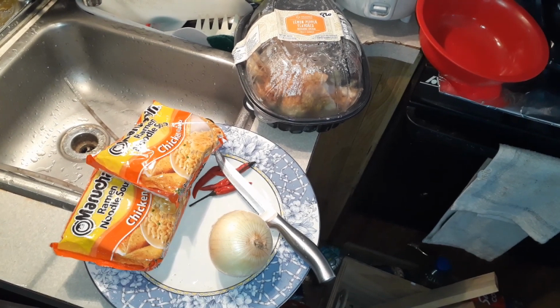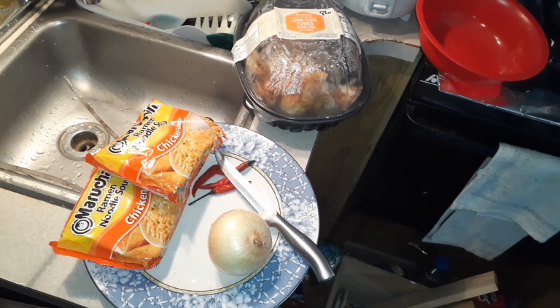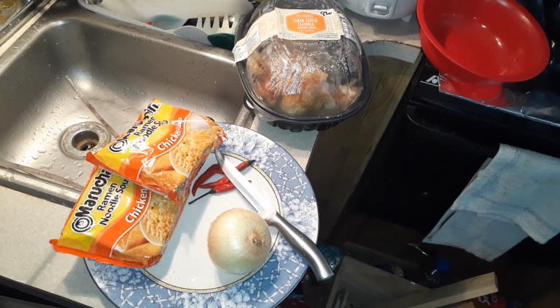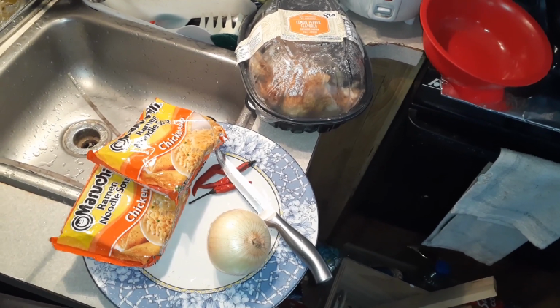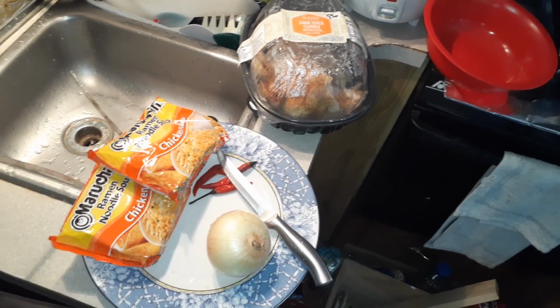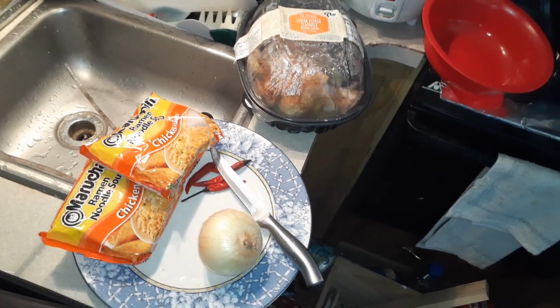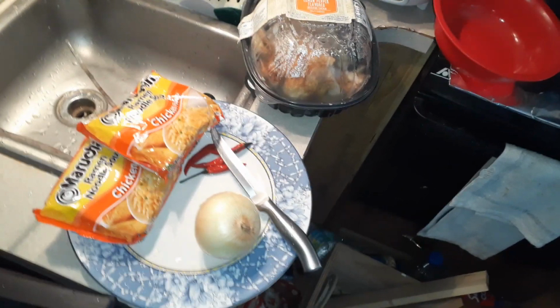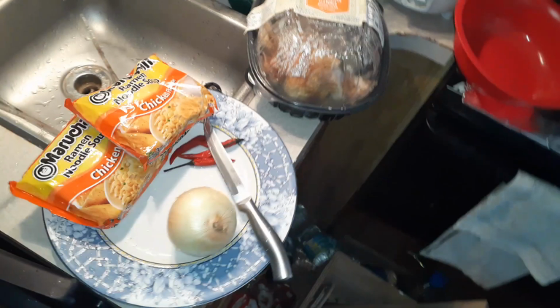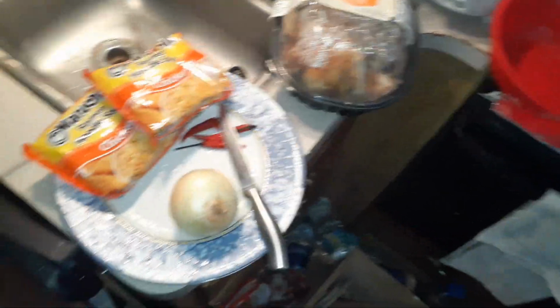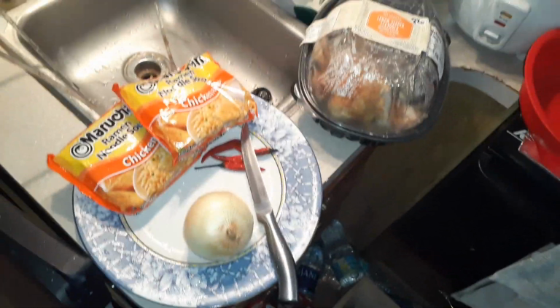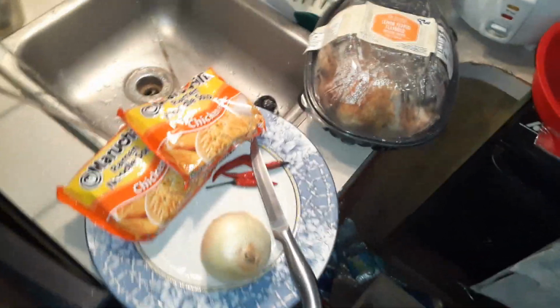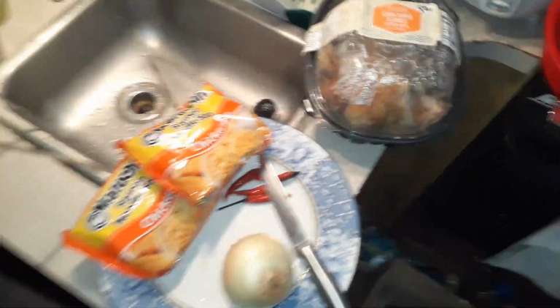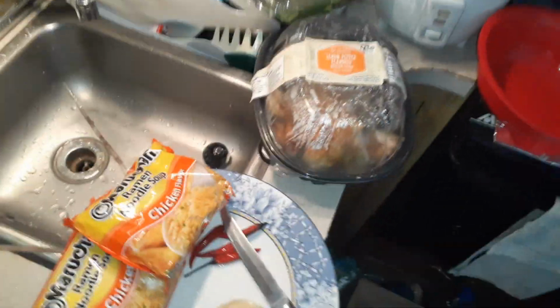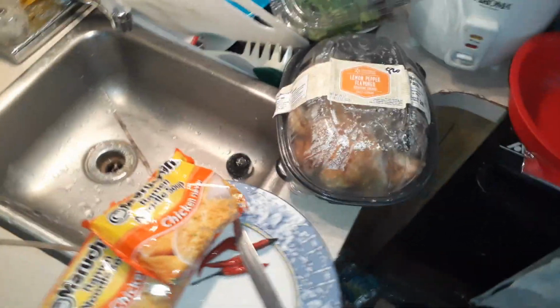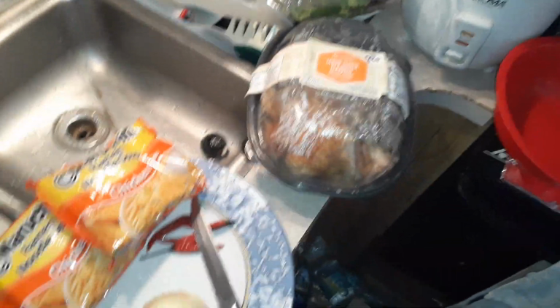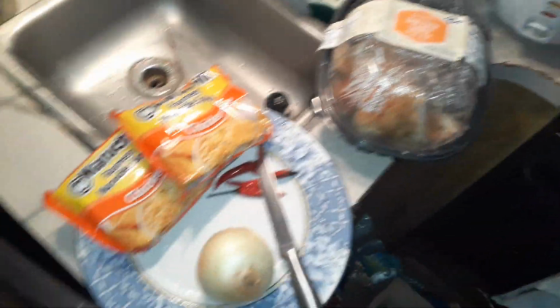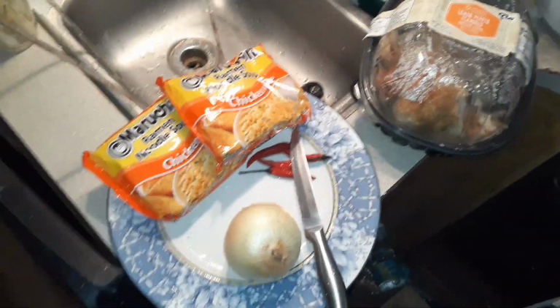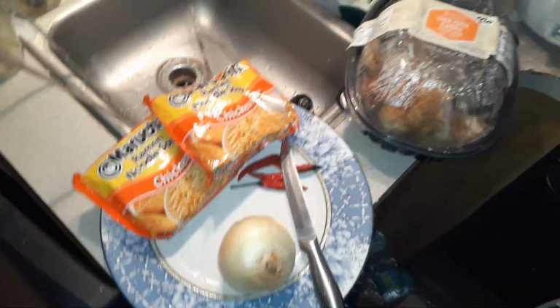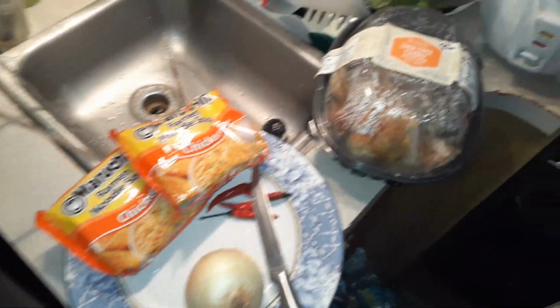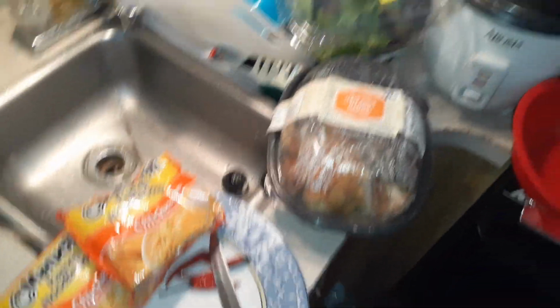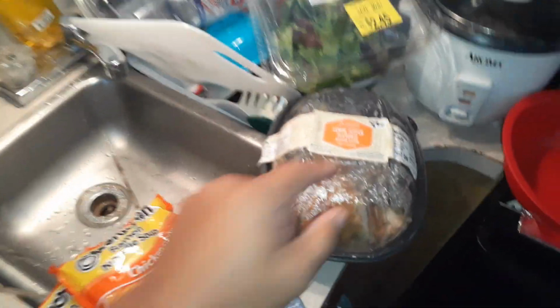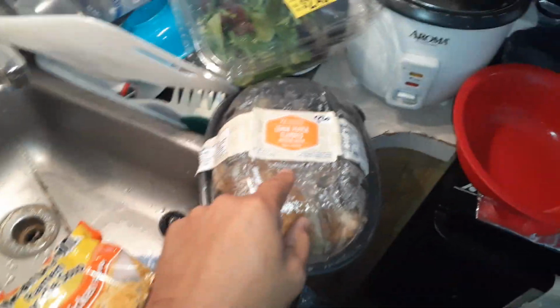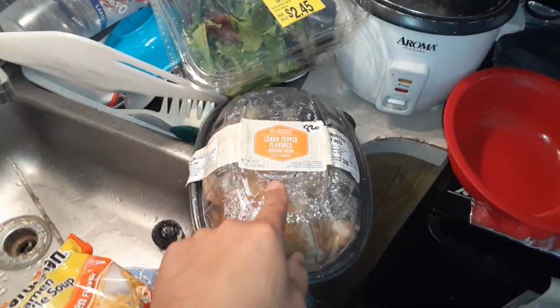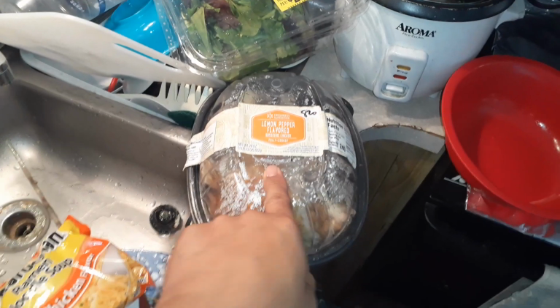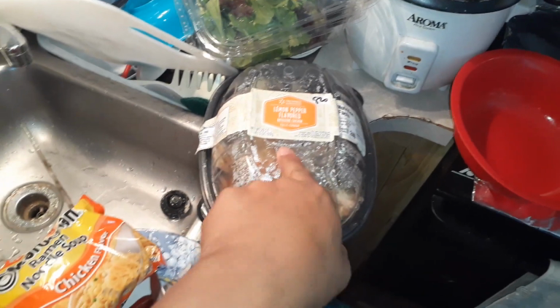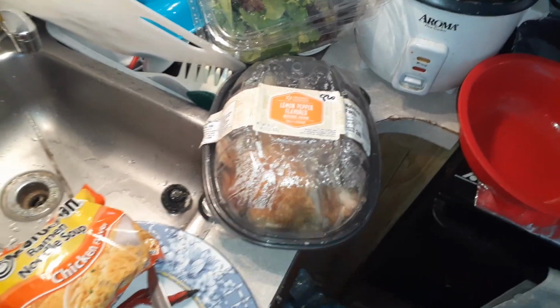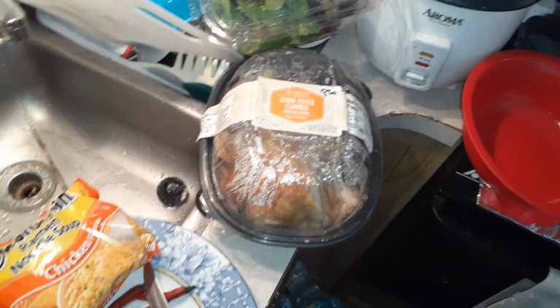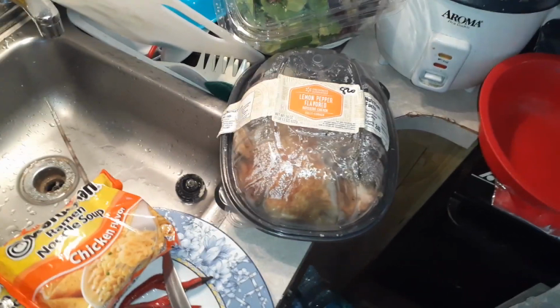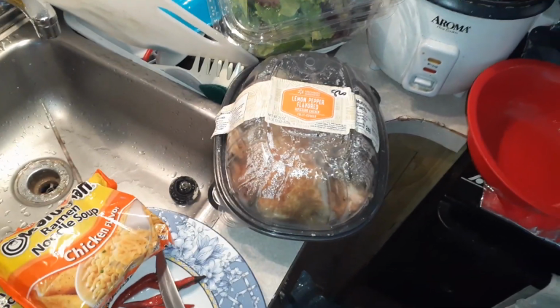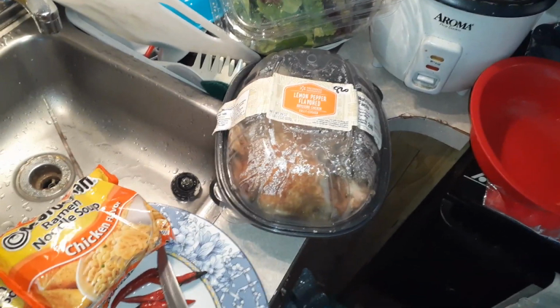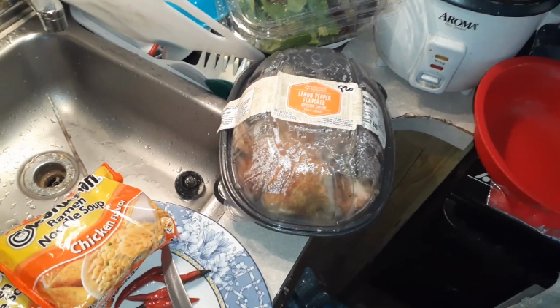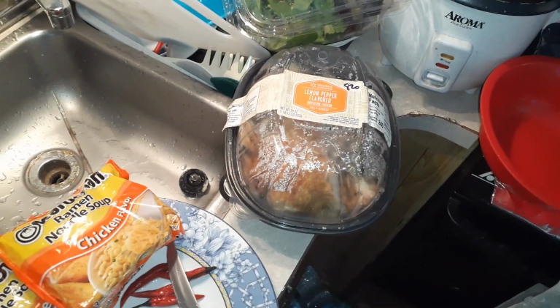Hello, YouTube. Welcome back to another exciting Cooking with Denoy episode where we recycle this $4.50 Walmart rotisserie chicken that I bought.